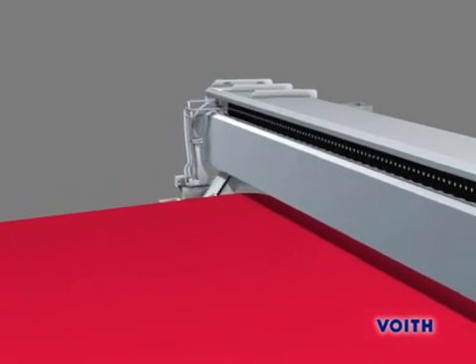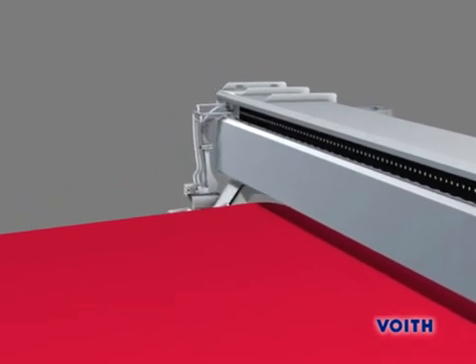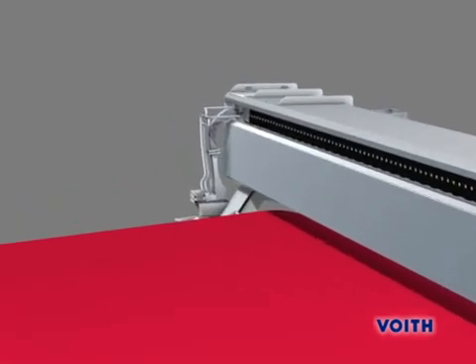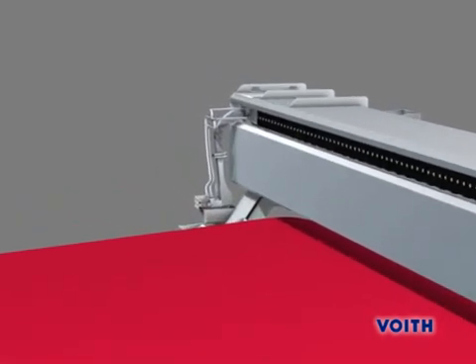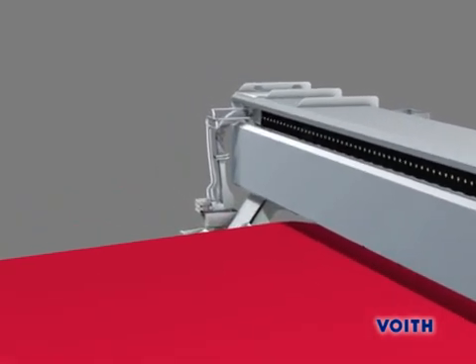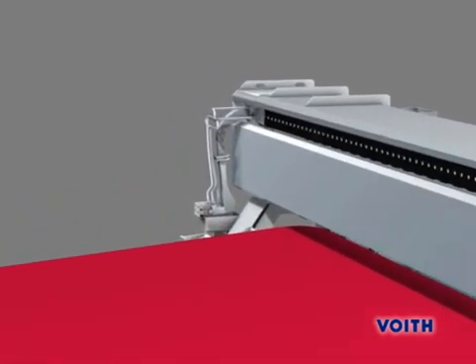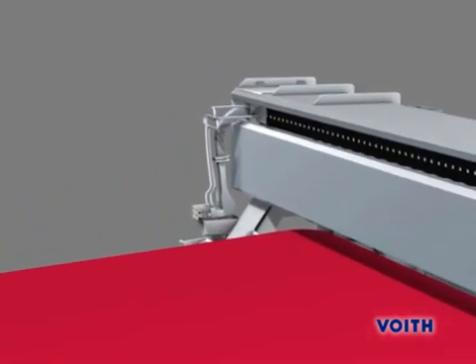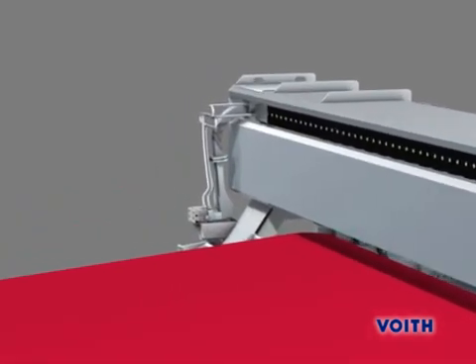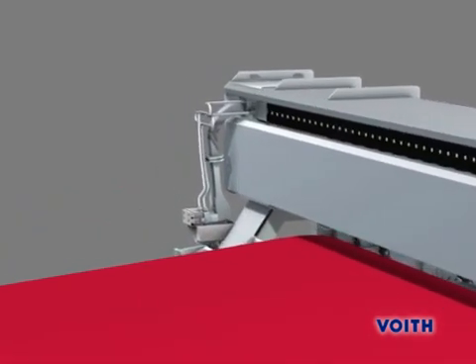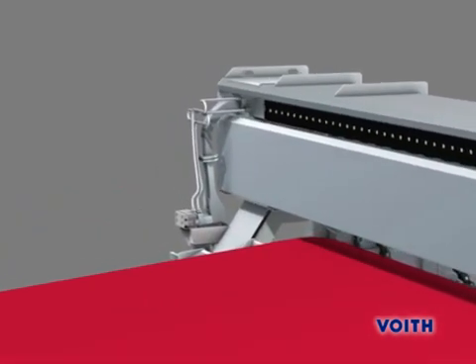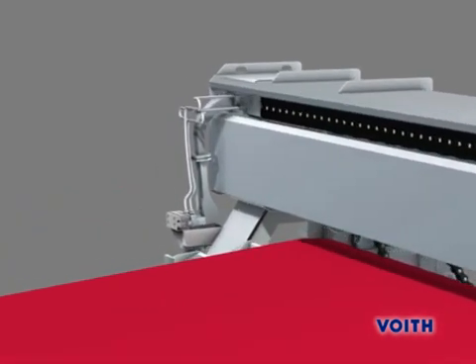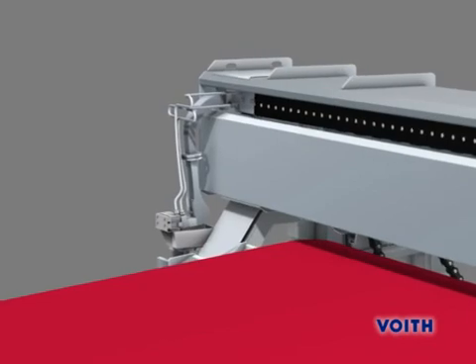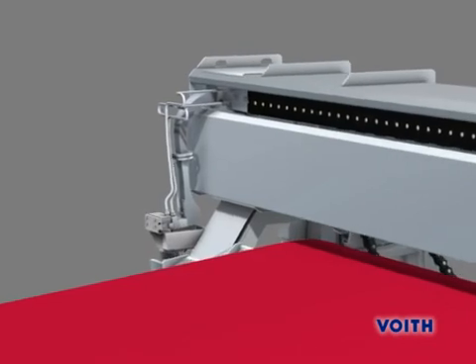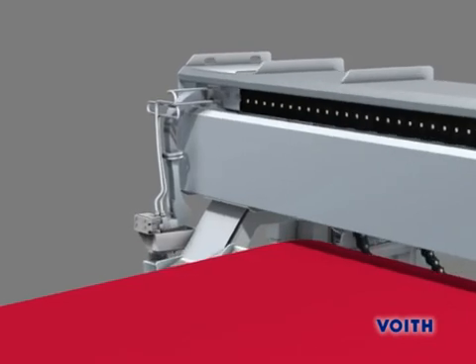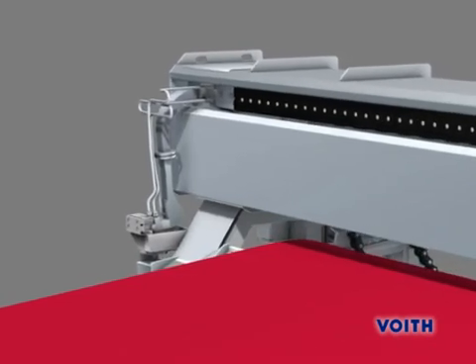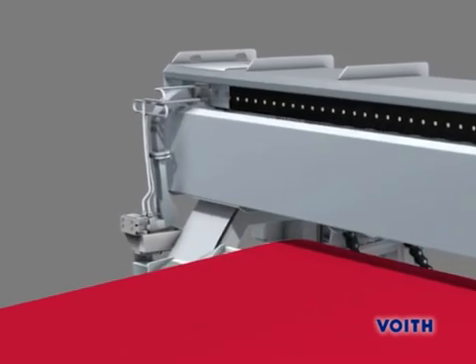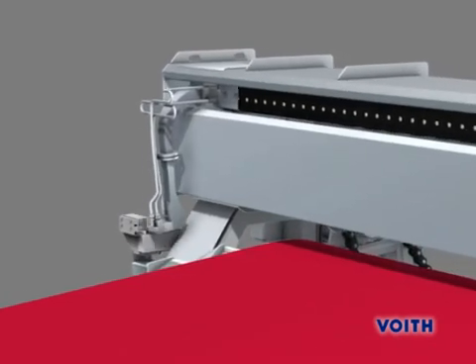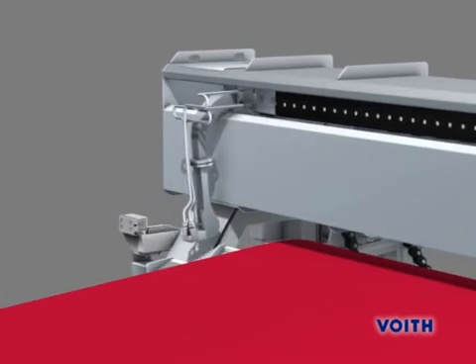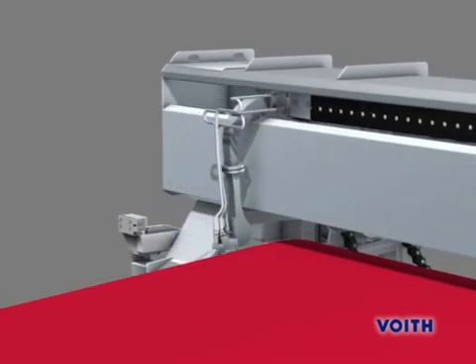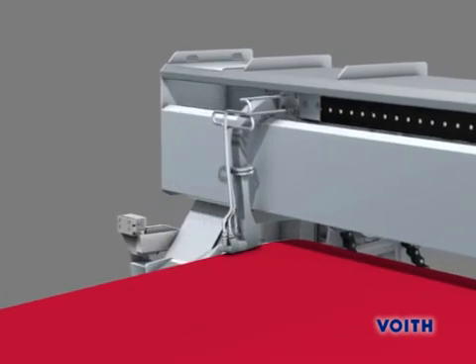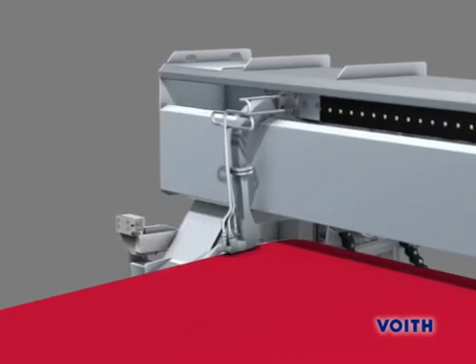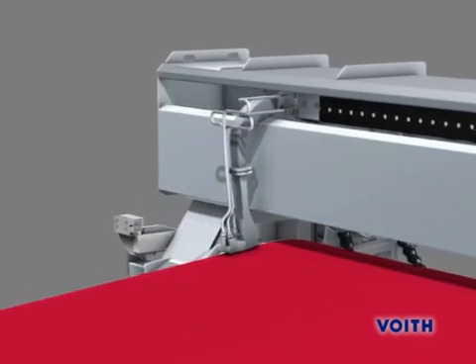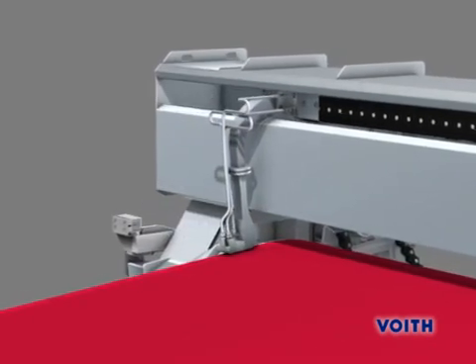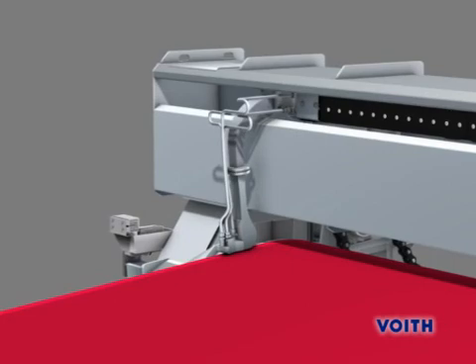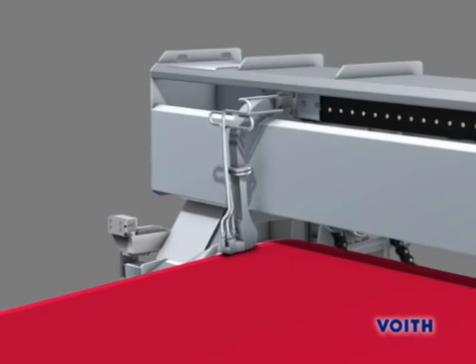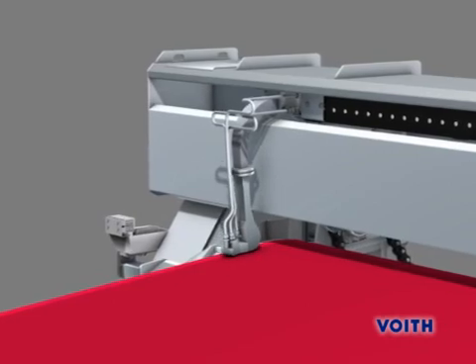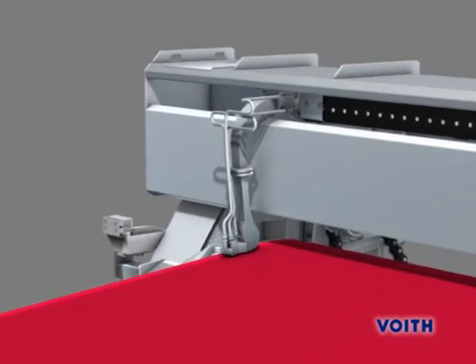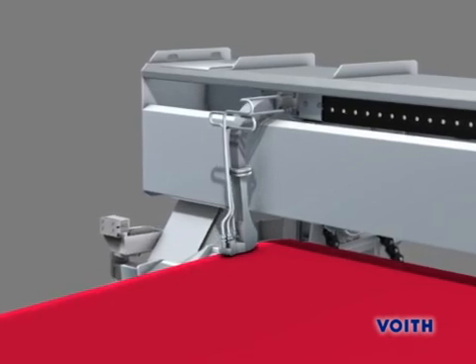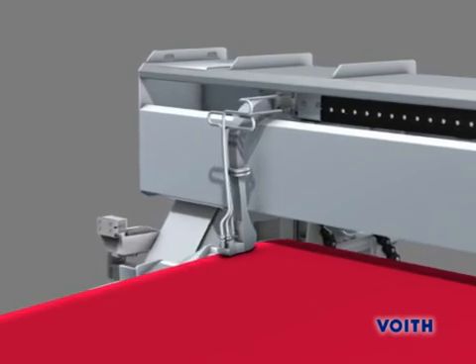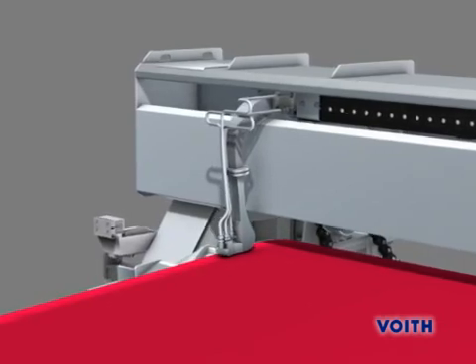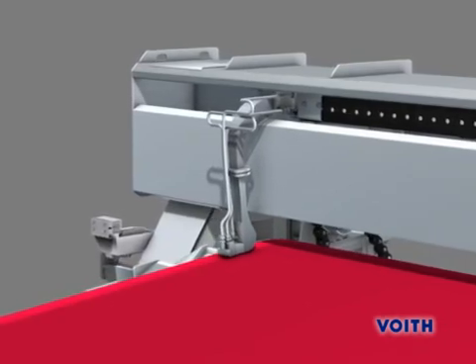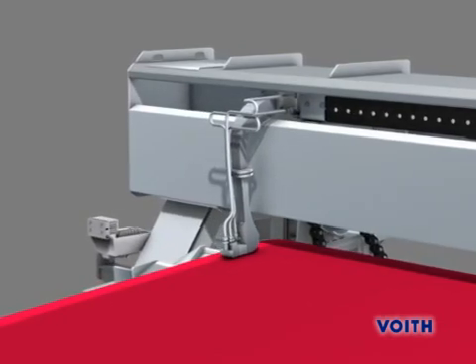The improved mode of operation of the Duo Cleaner Express ensures trouble-free operating in the harsh environment of the dryer section and substantially reduces the maintenance required so far.